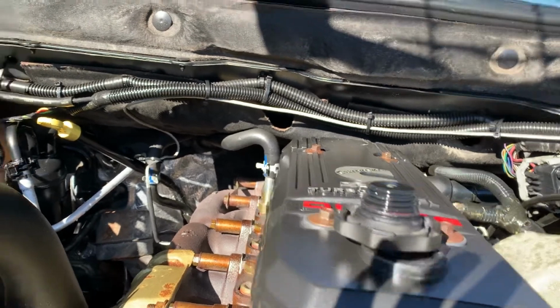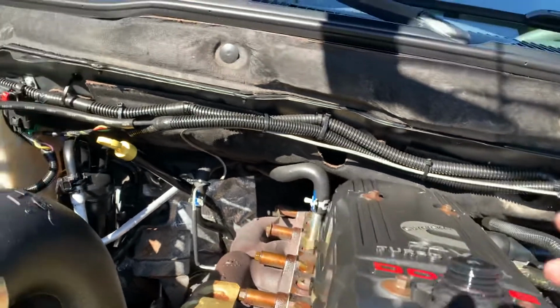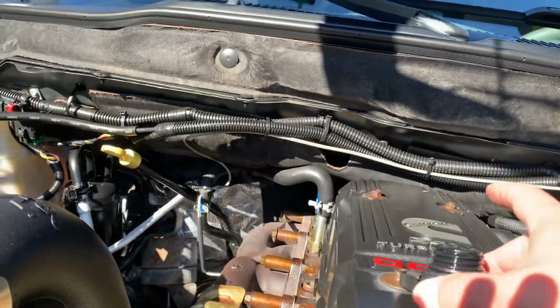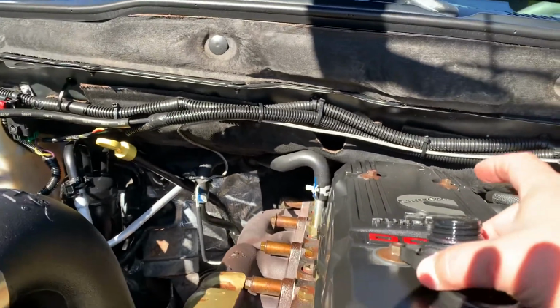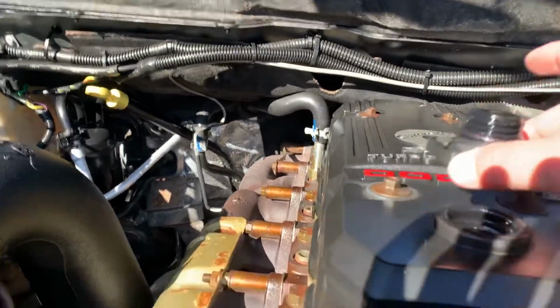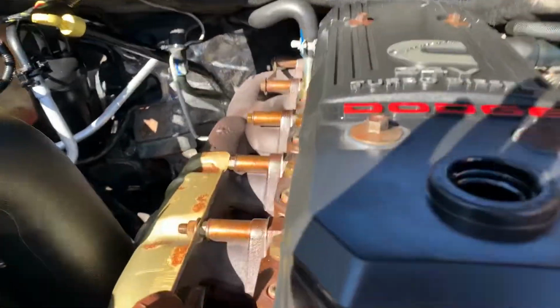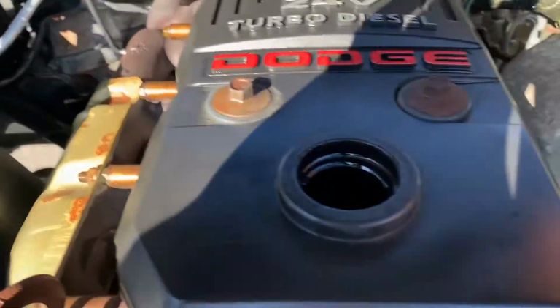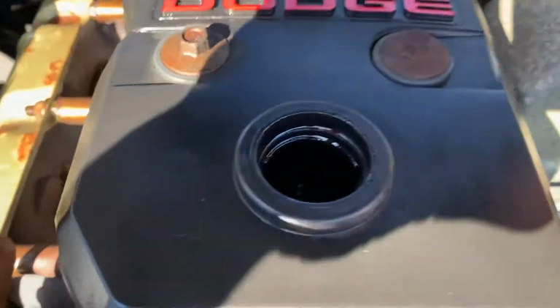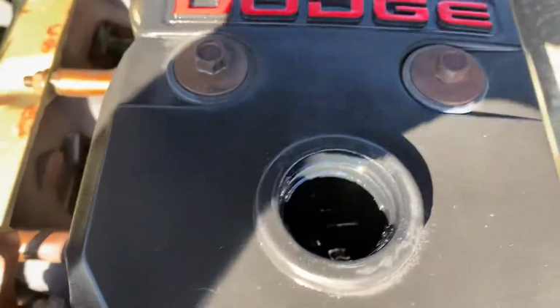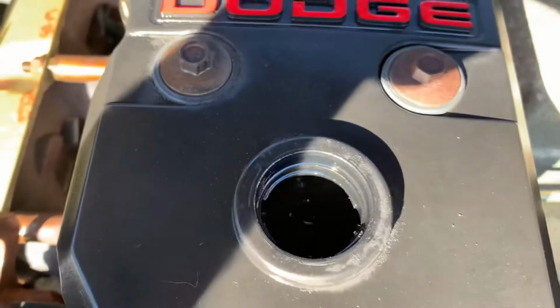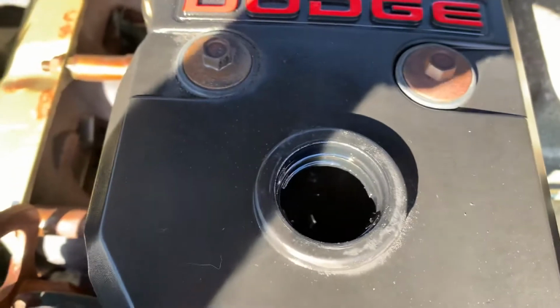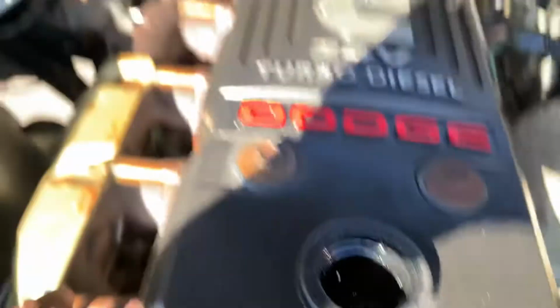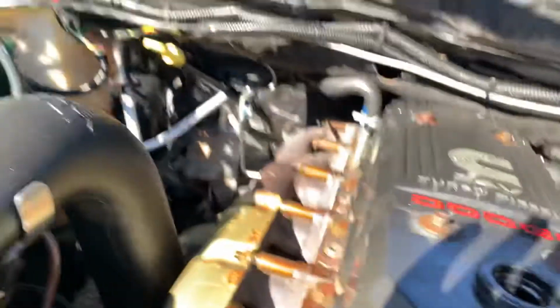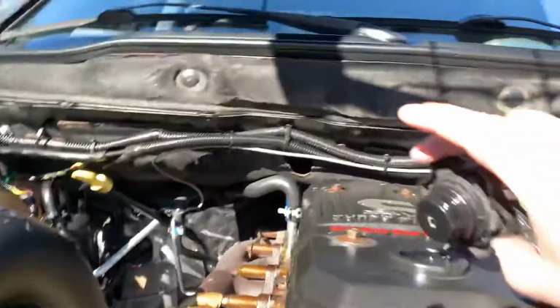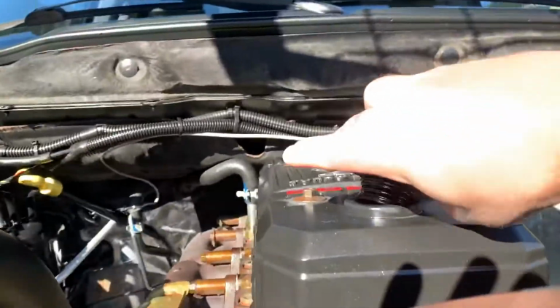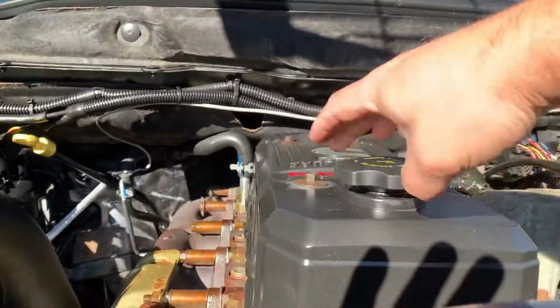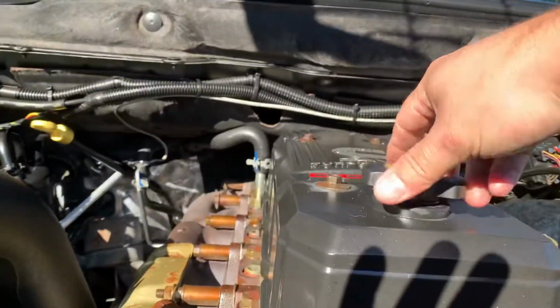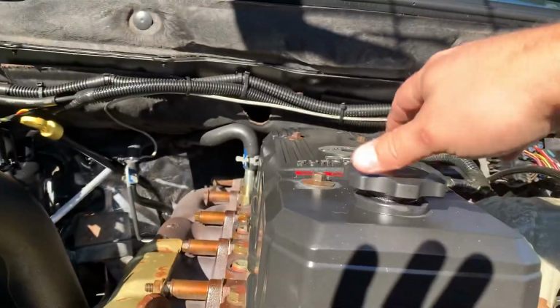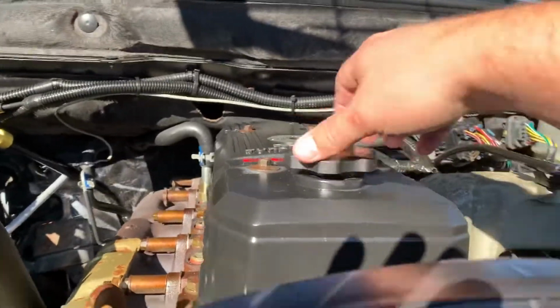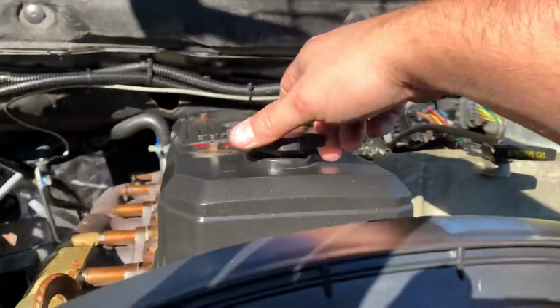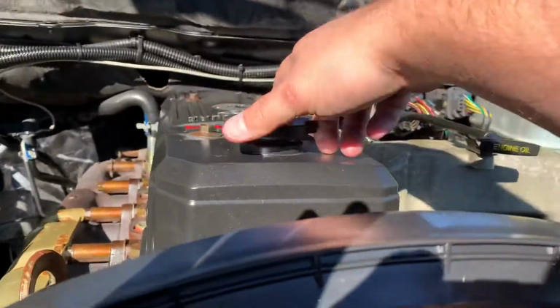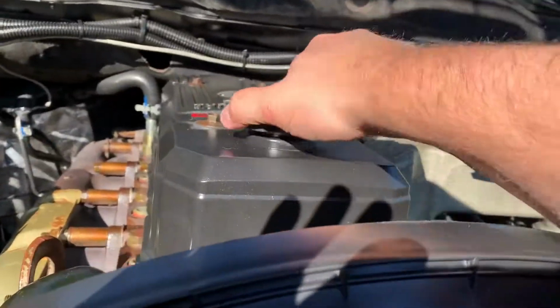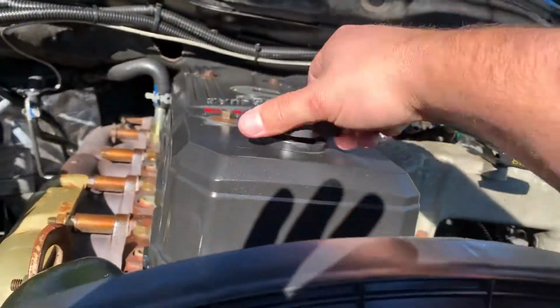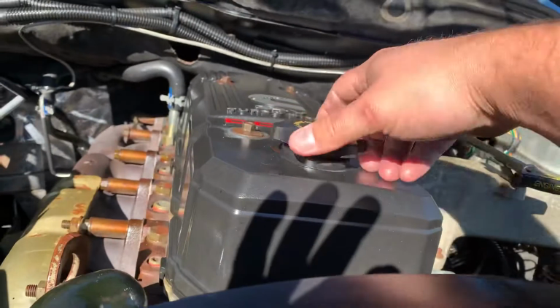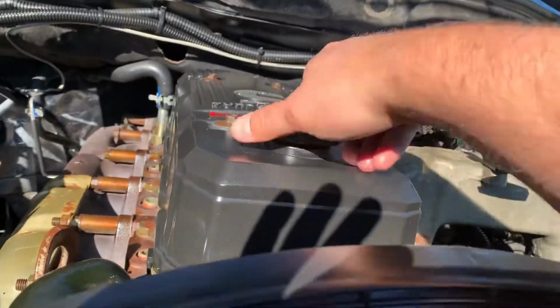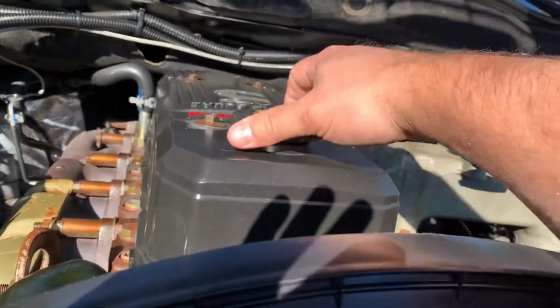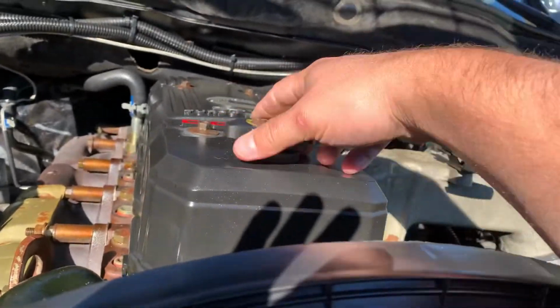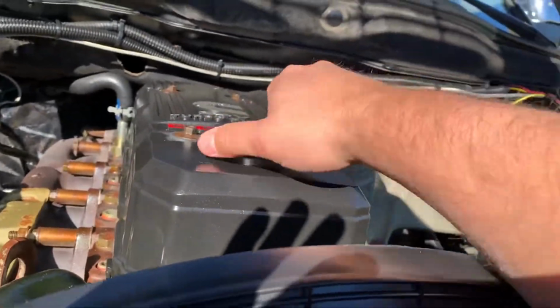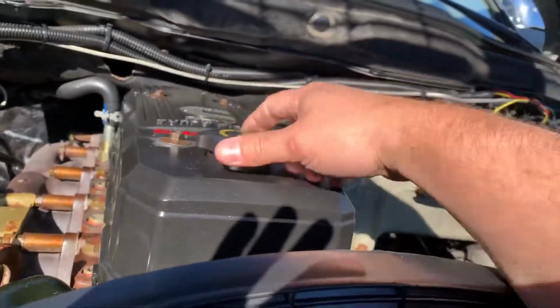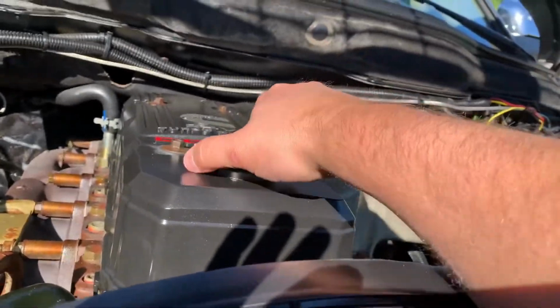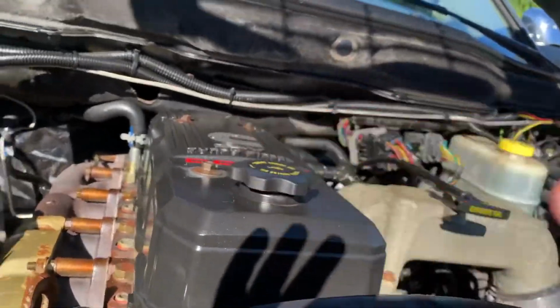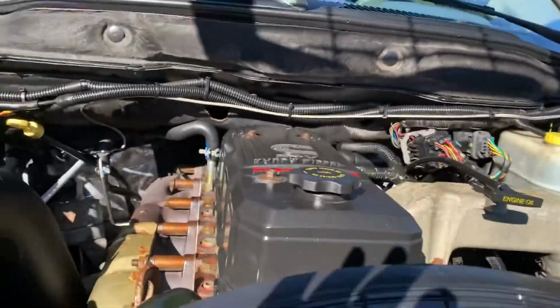No blow-by whatsoever on this engine. It's tight. 24-valve 5.9 Cummins — gotta love it.